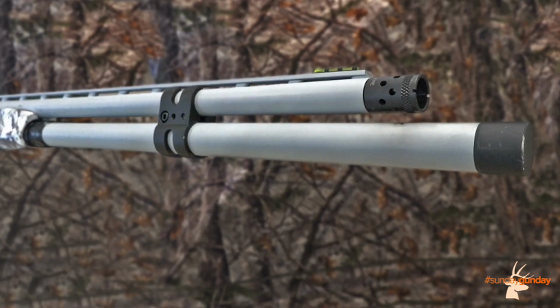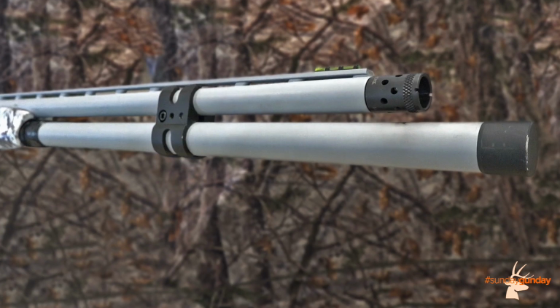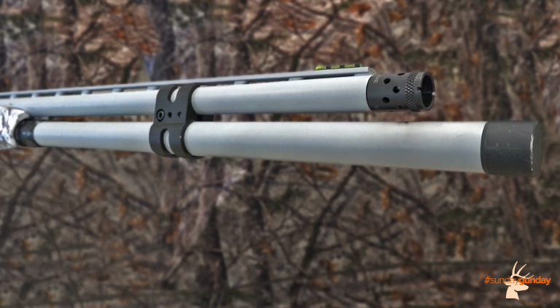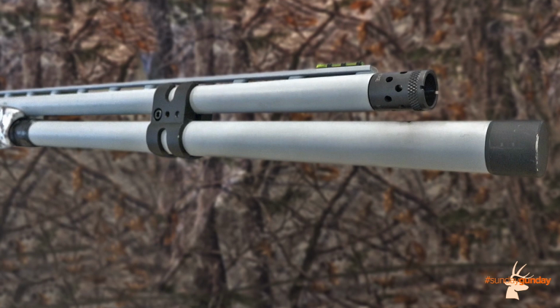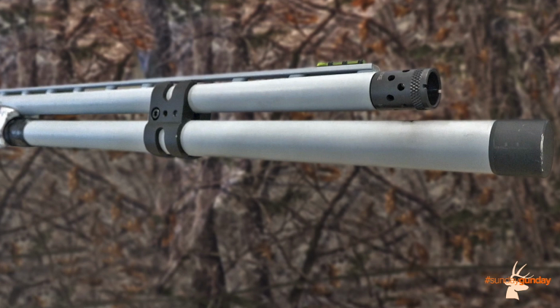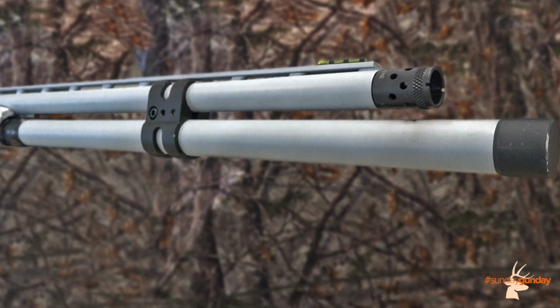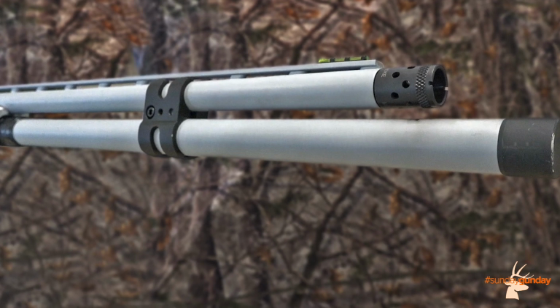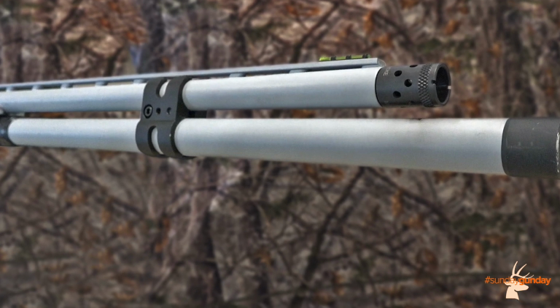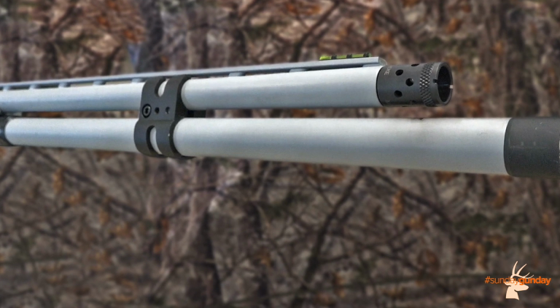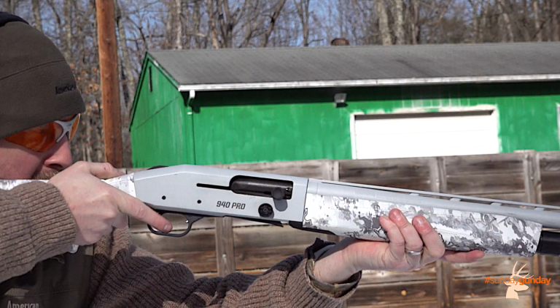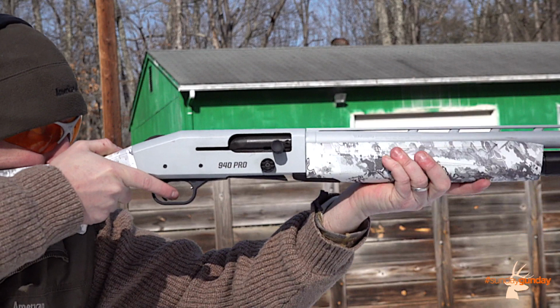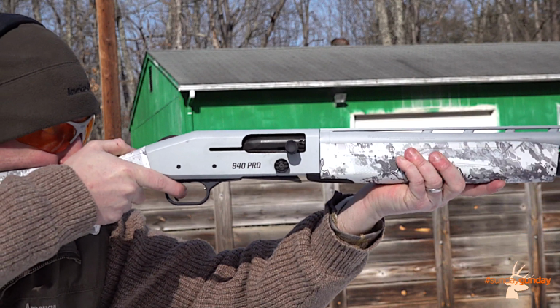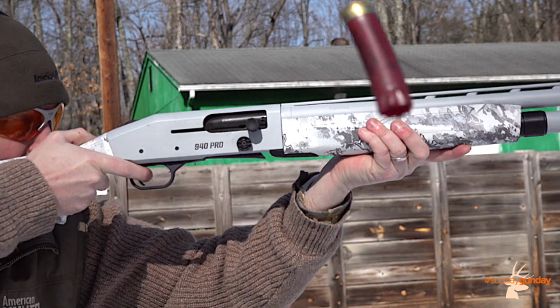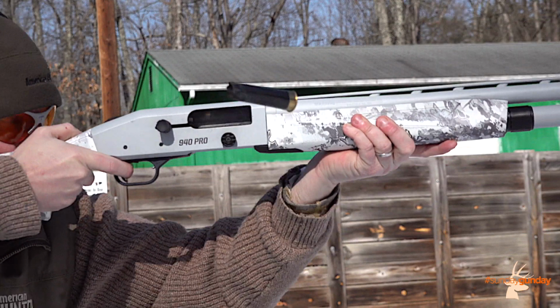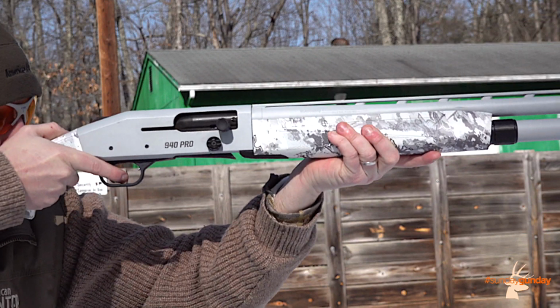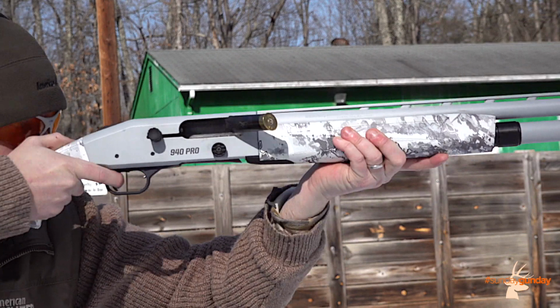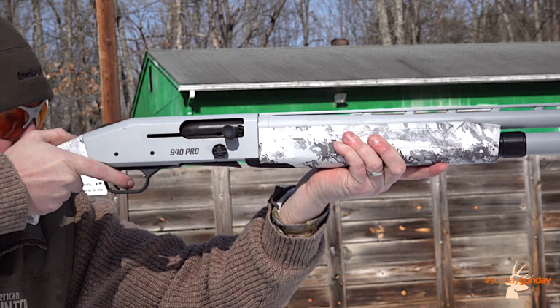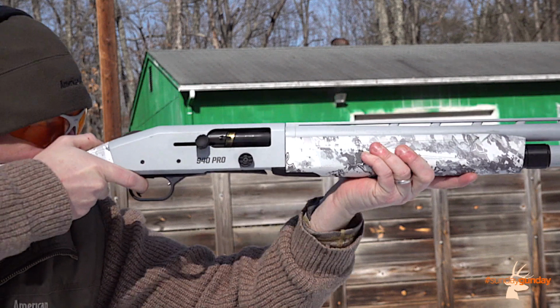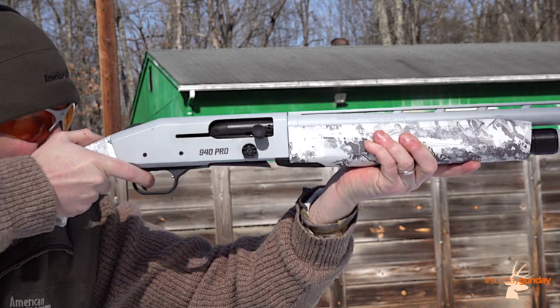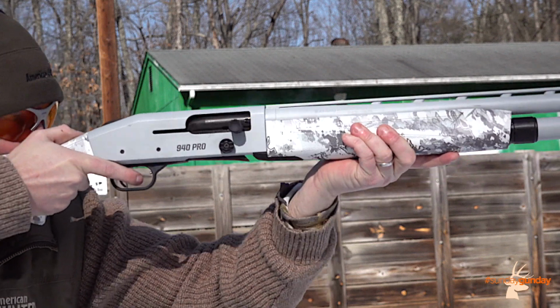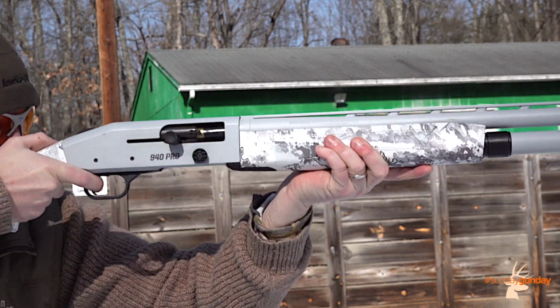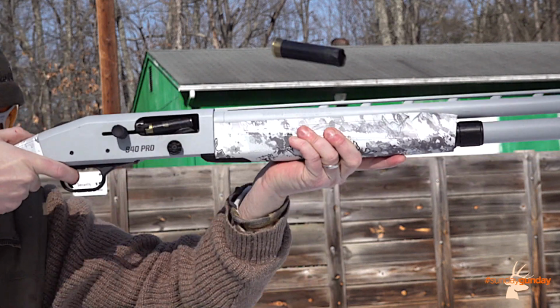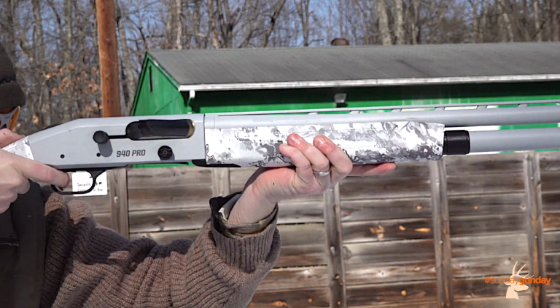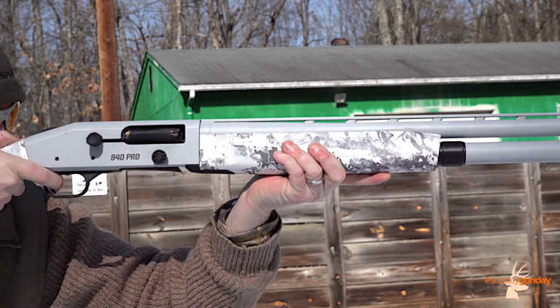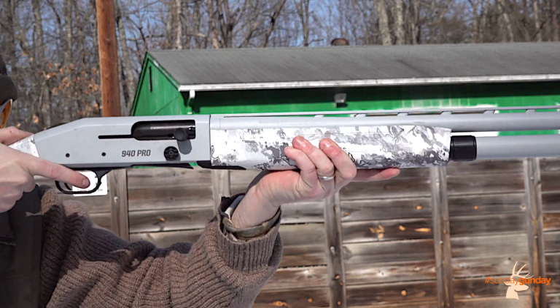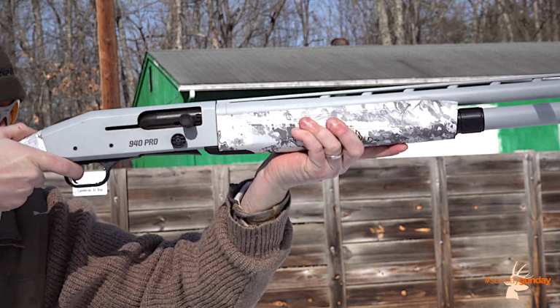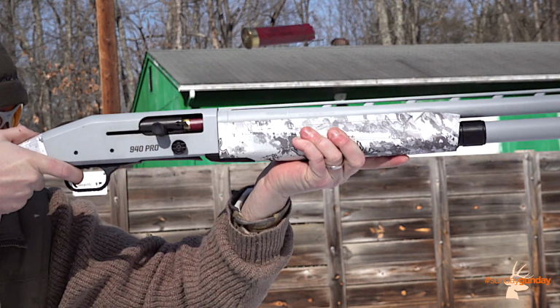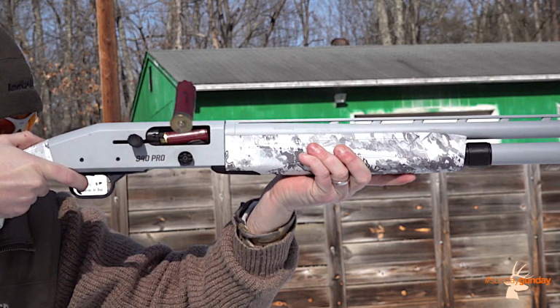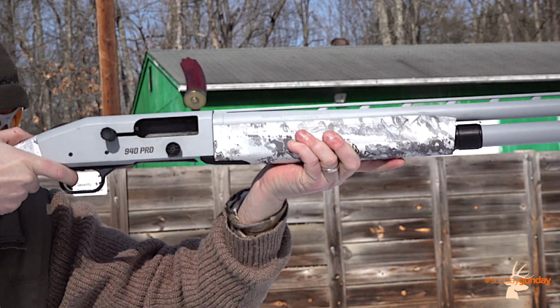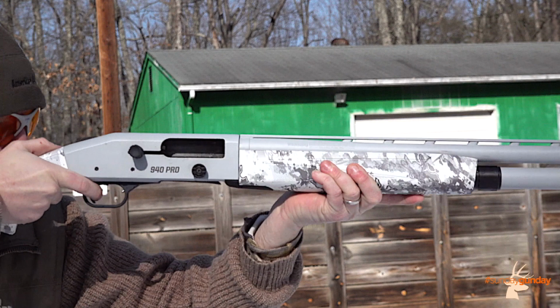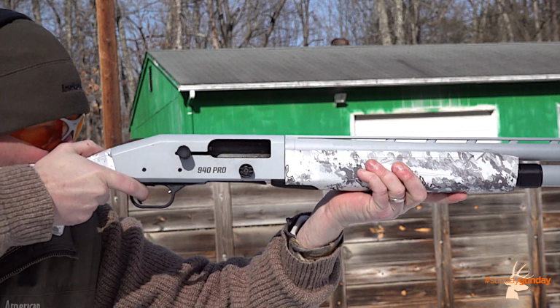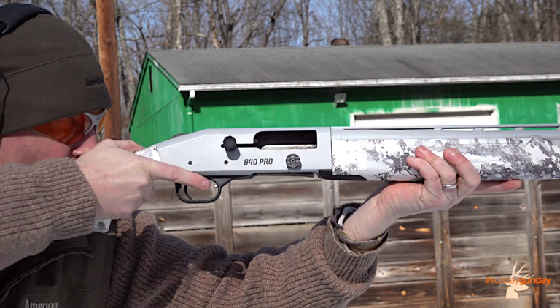Primary and most notable among these is an extended magazine tube. Unencumbered by the capacity restrictions which generally affect waterfowlers, Snow Goose hunters can take full advantage of the firearm's 12 plus 1 capacity.